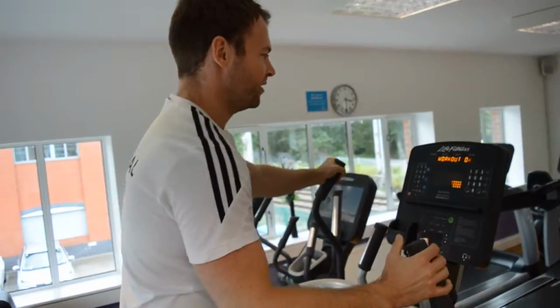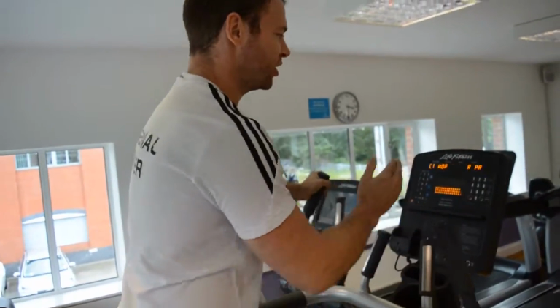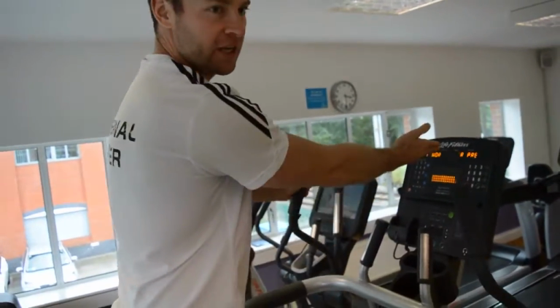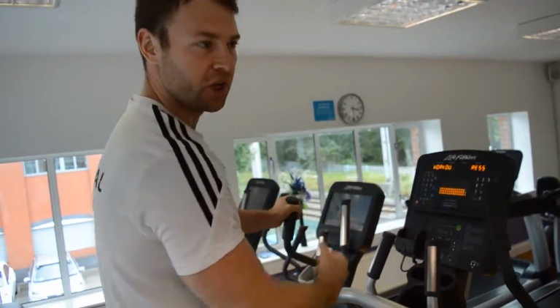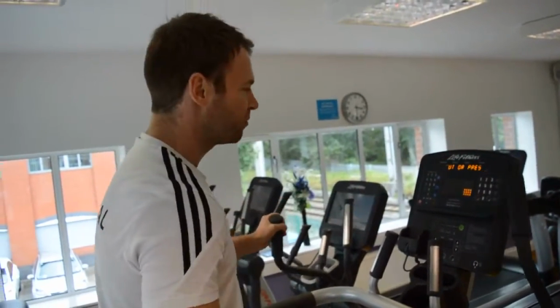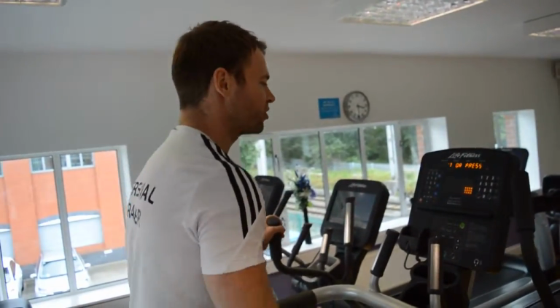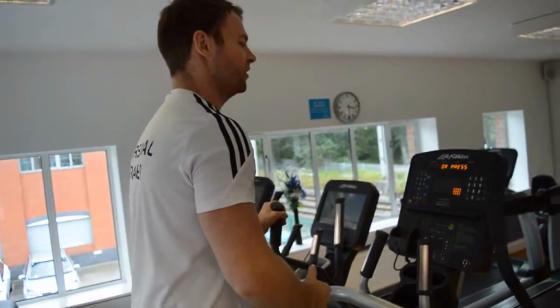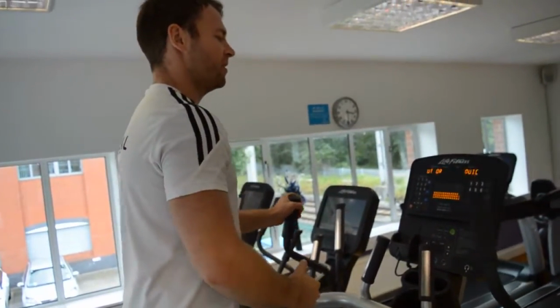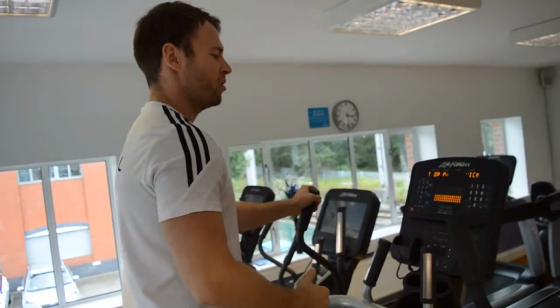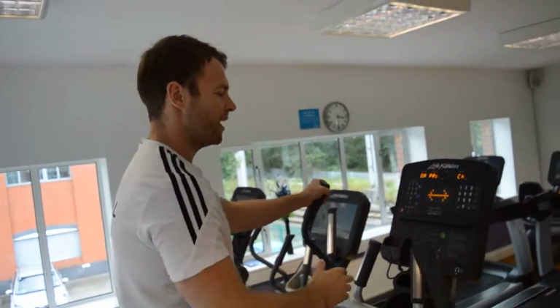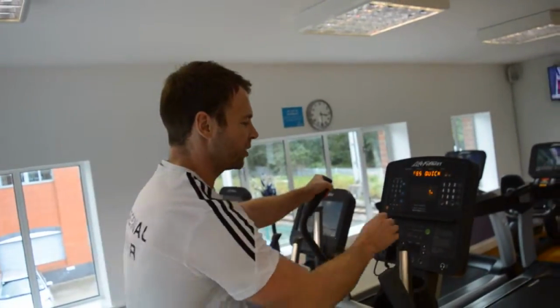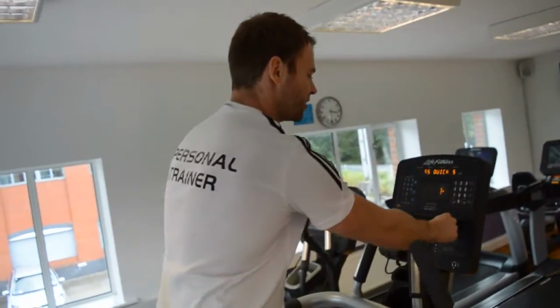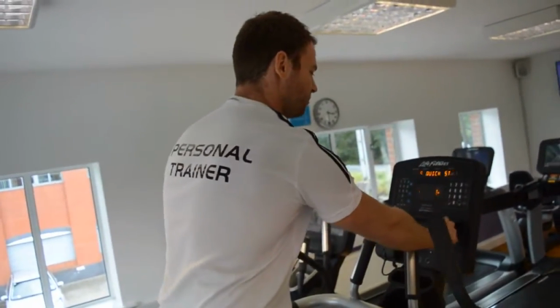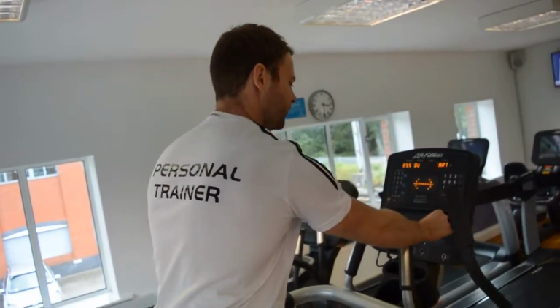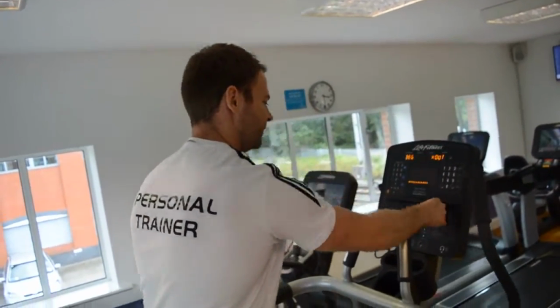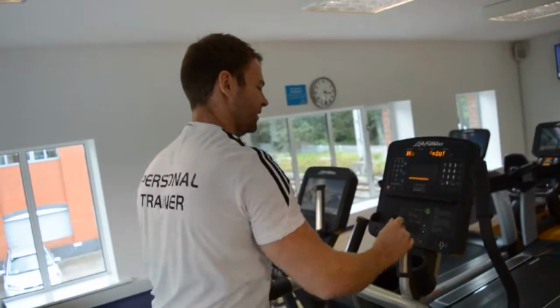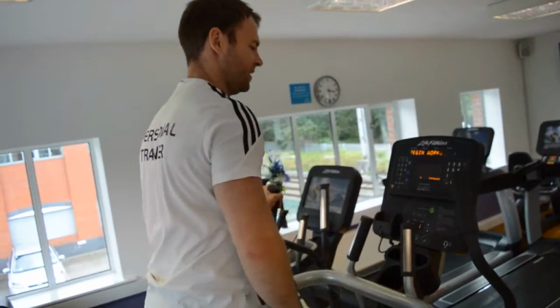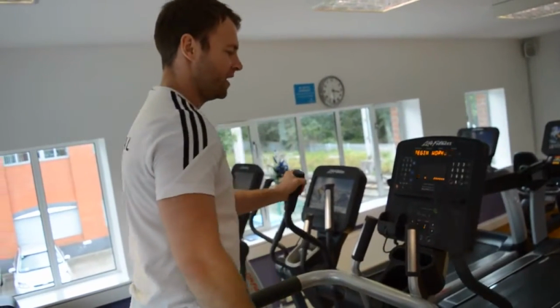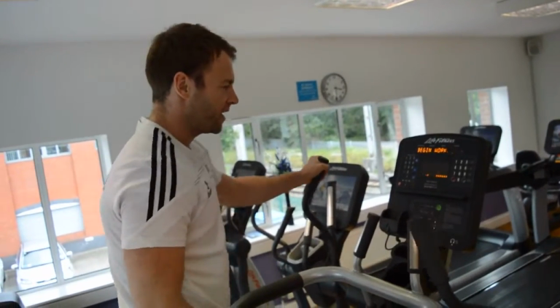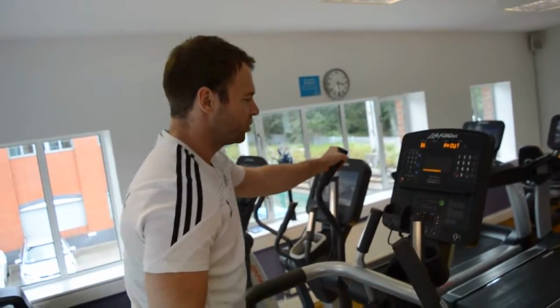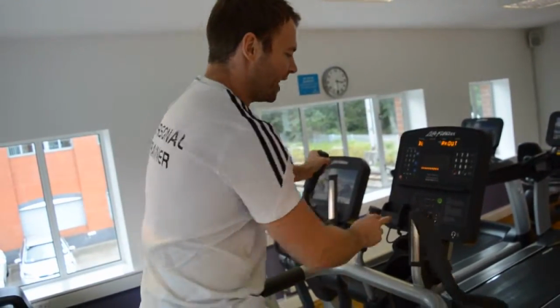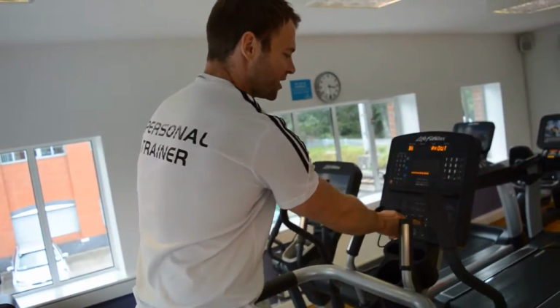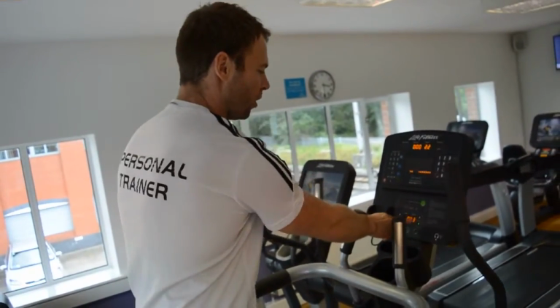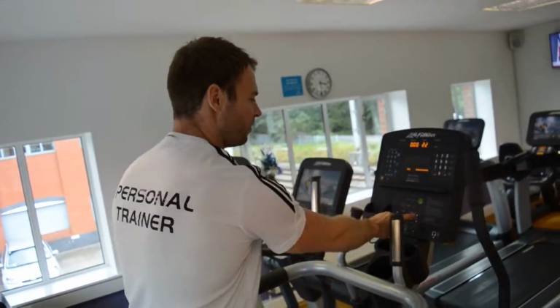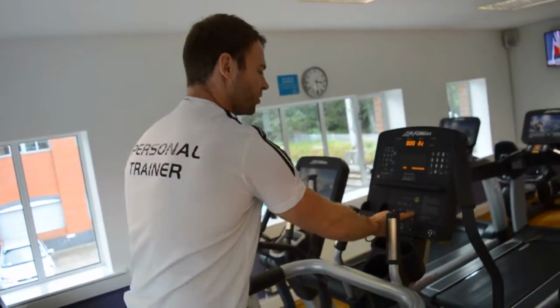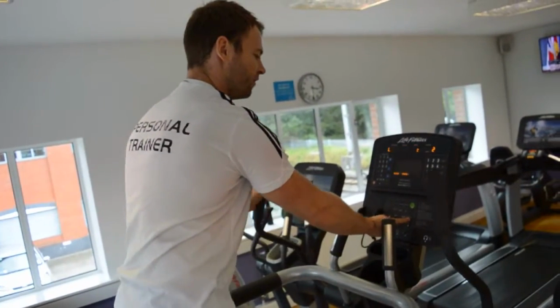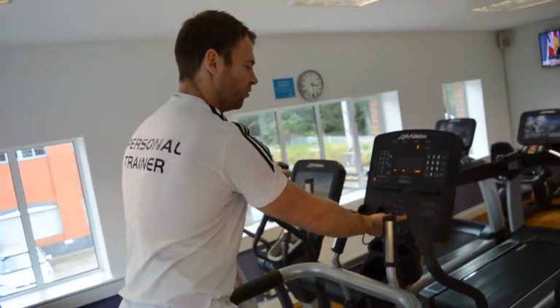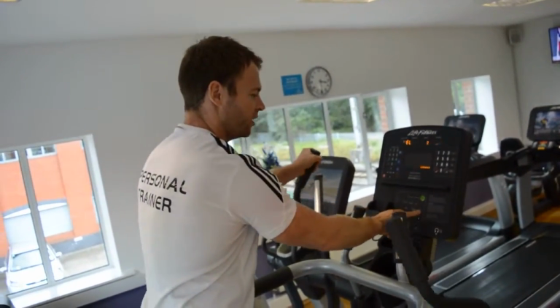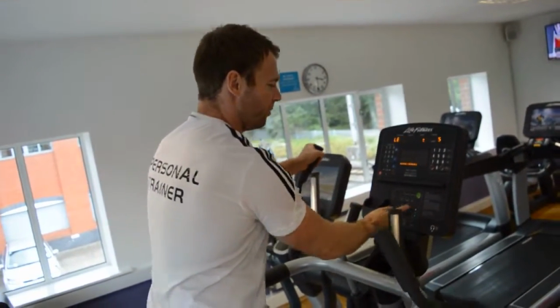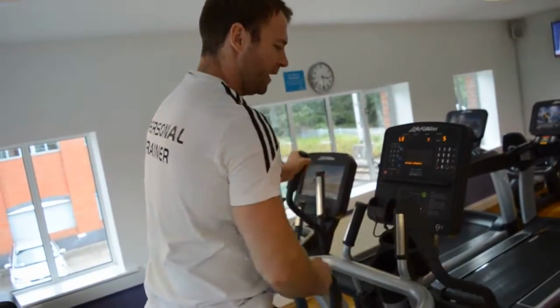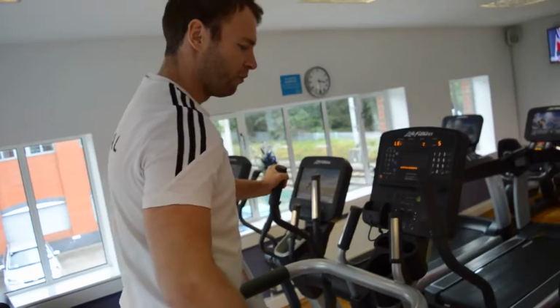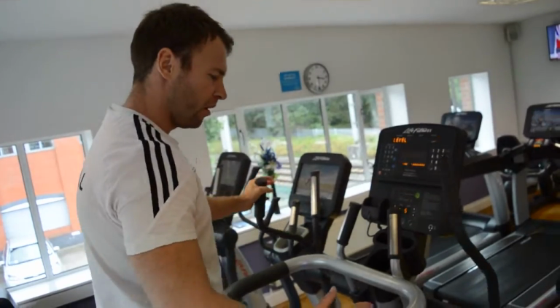That, as you can see, has turned the computer on. Then hit the quick start button. The machine has now asked me what level I want to go for — I'm going to pick level 5.